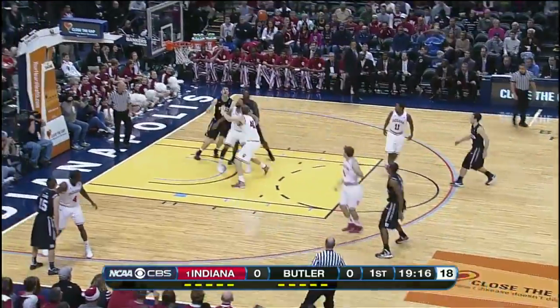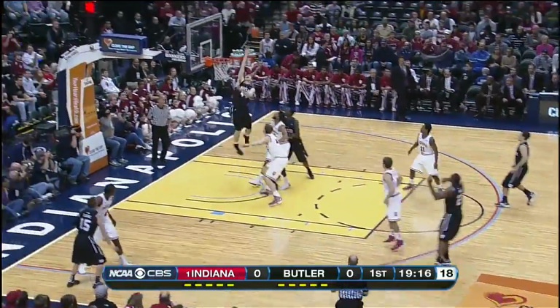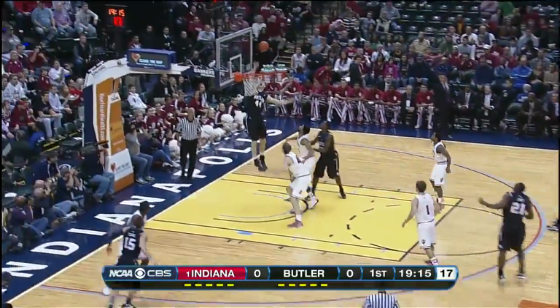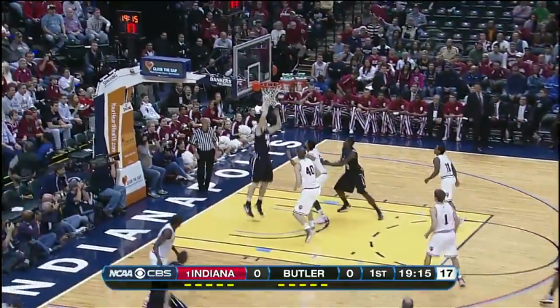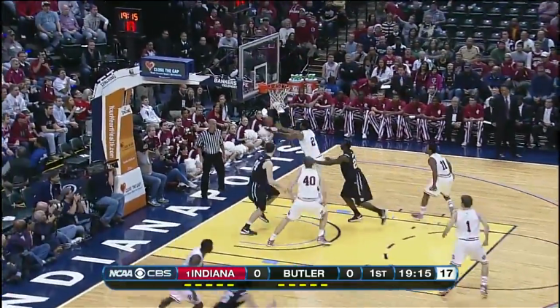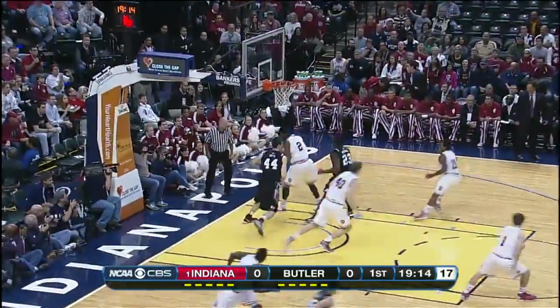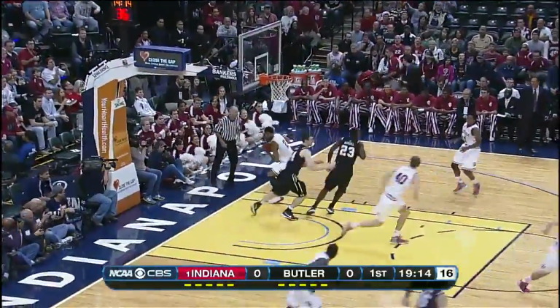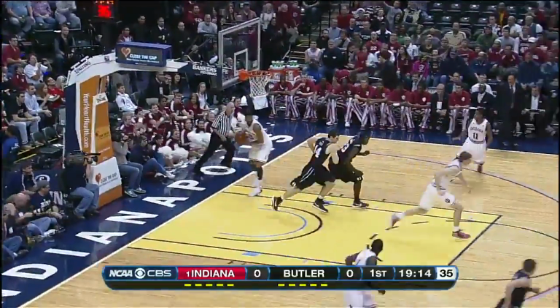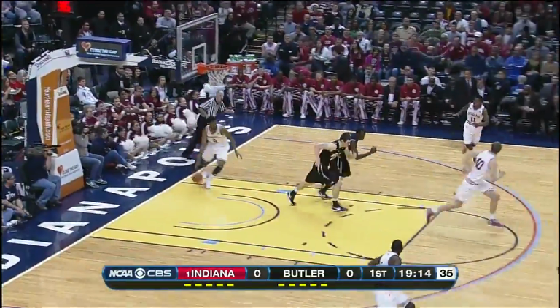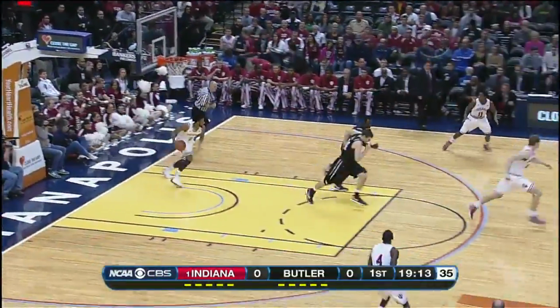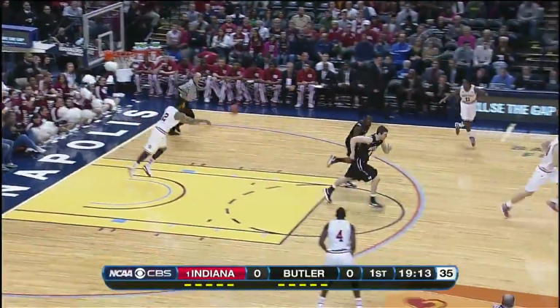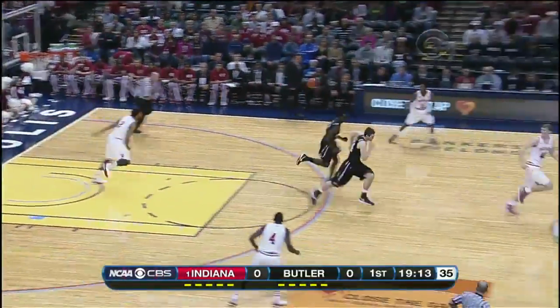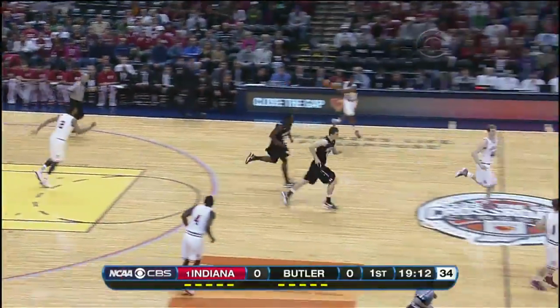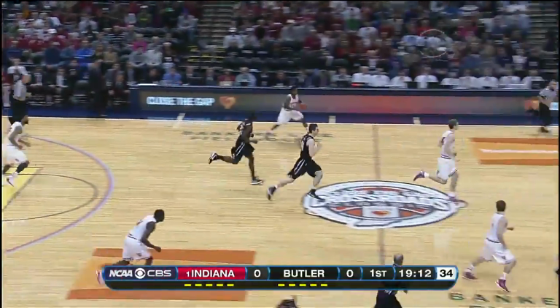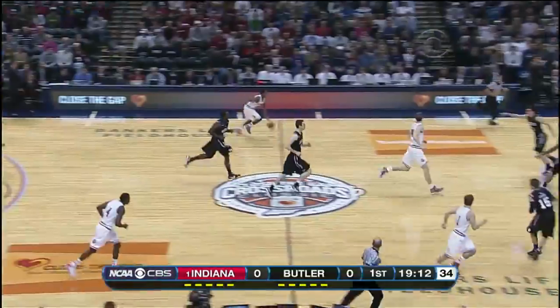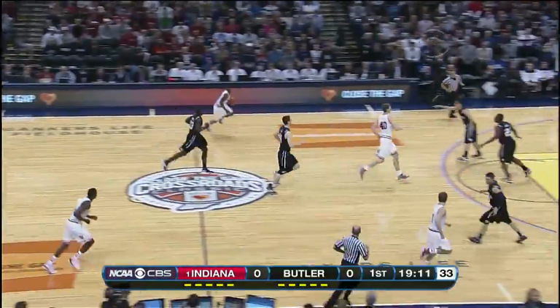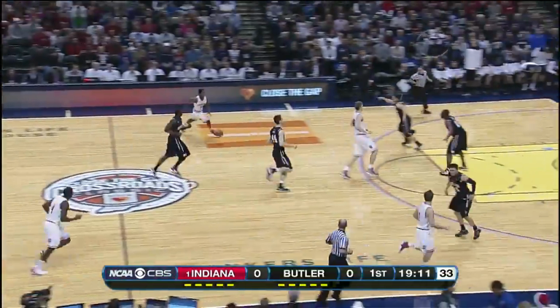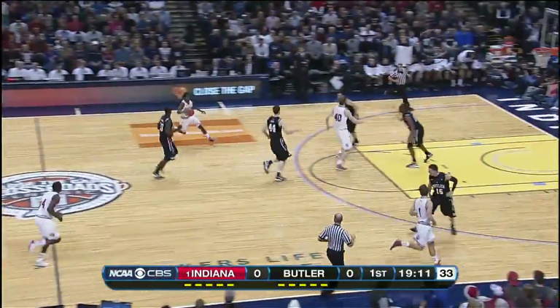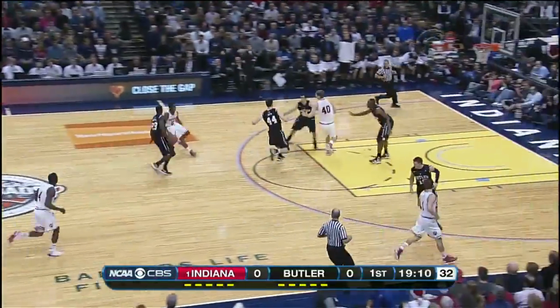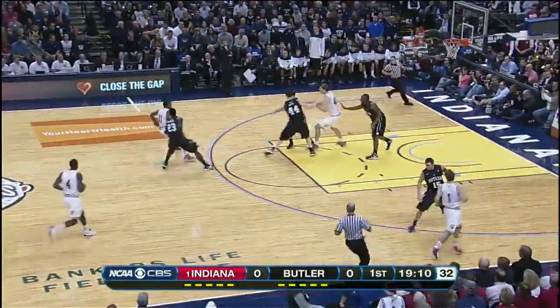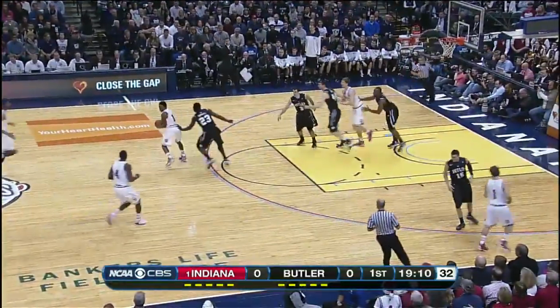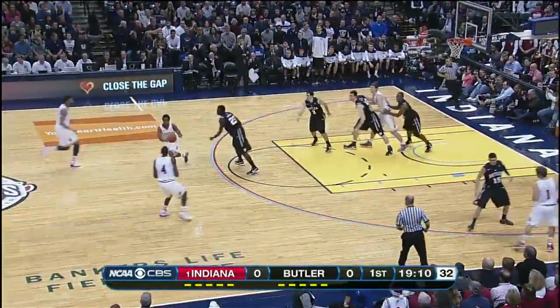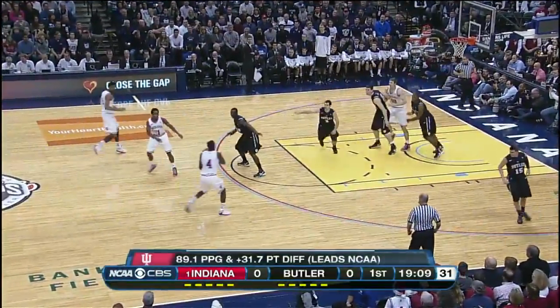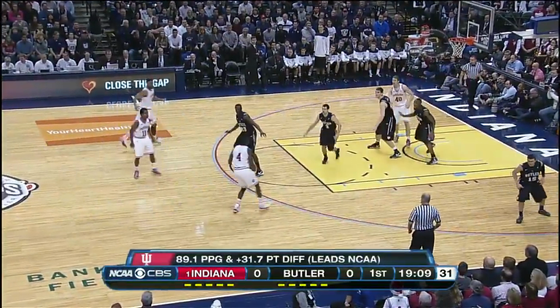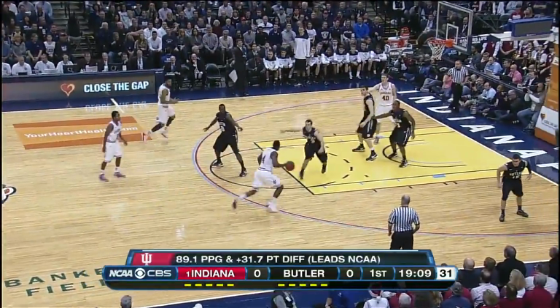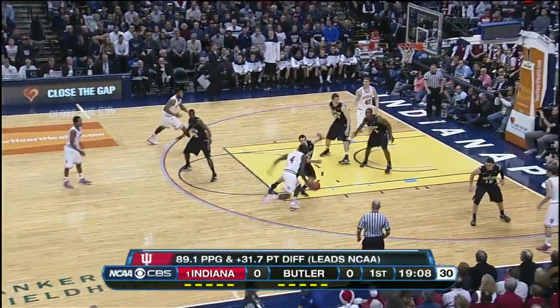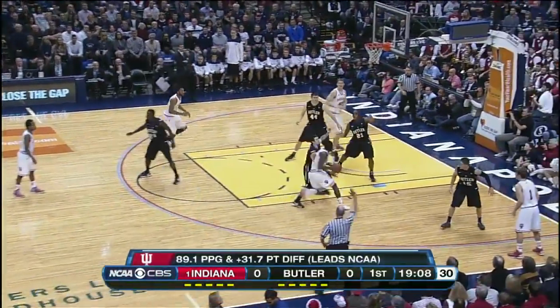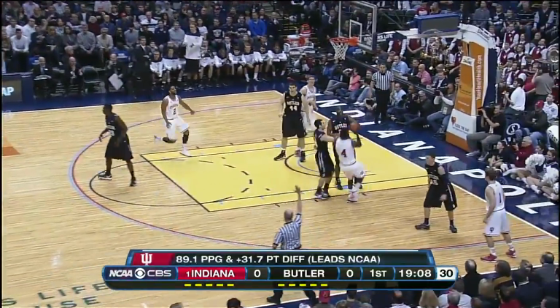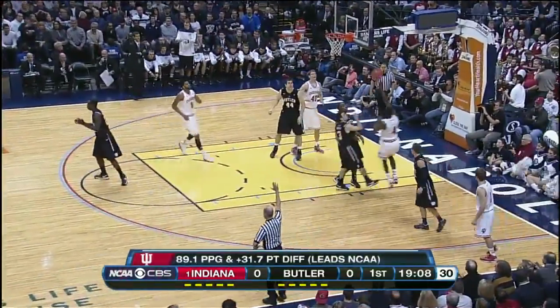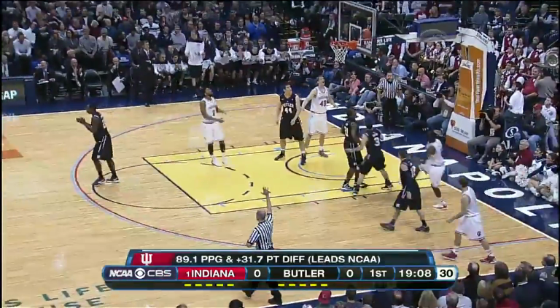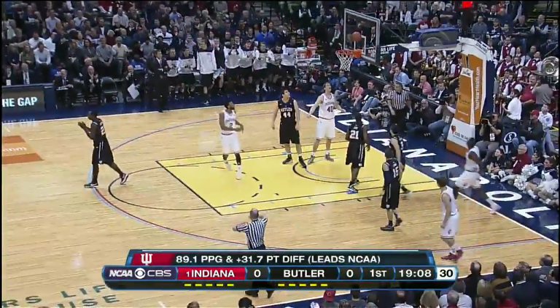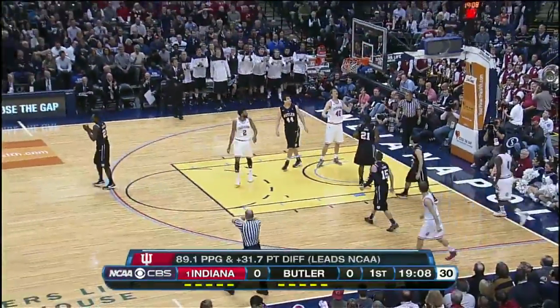Jones lobbing a bit too high underneath of Smith. He was open too. Well executed other than the pass. Oladipo called for traveling.